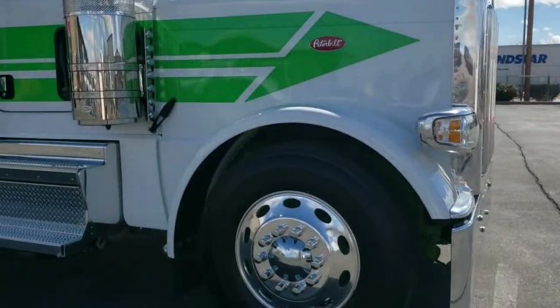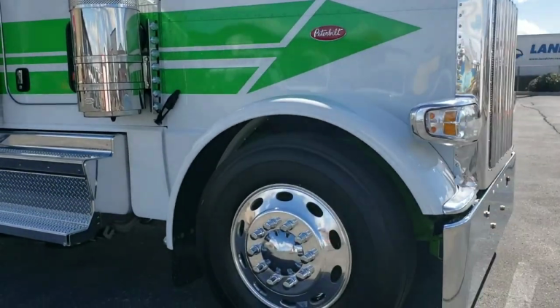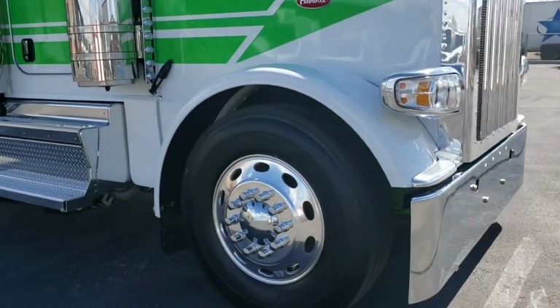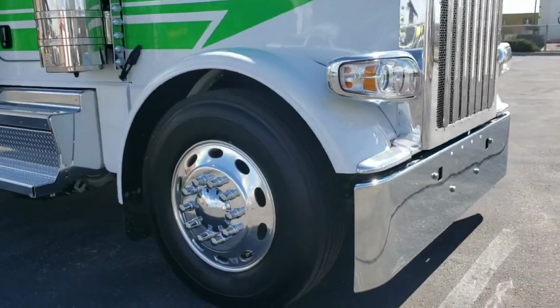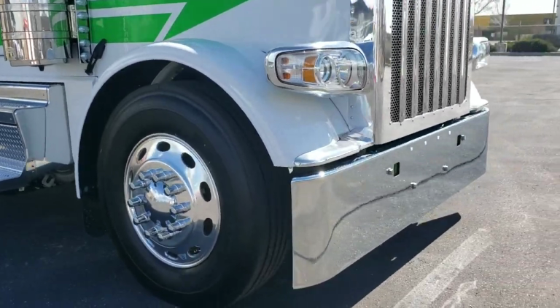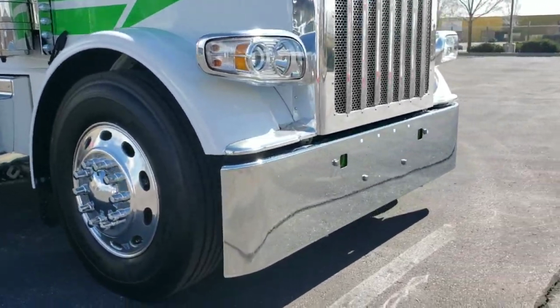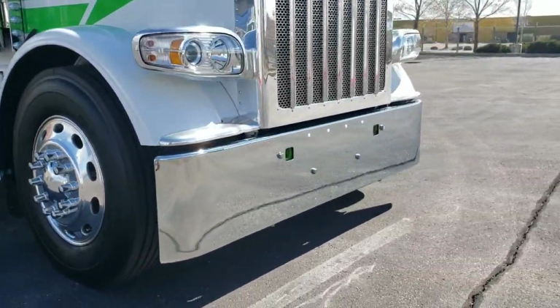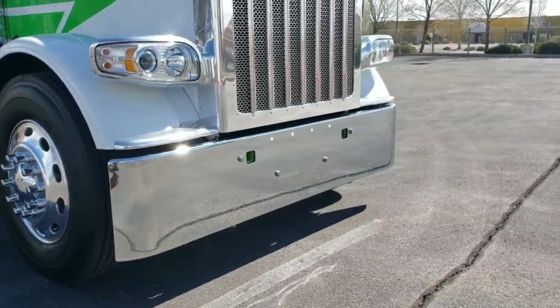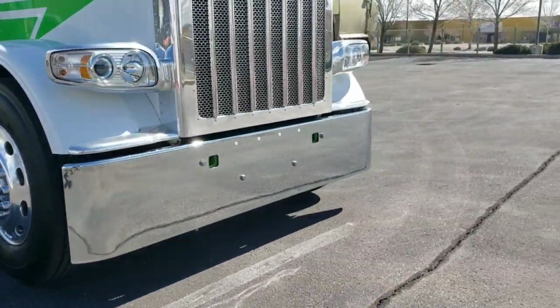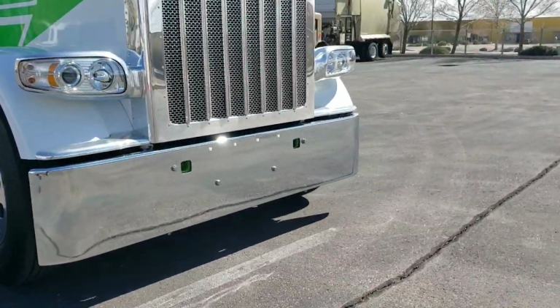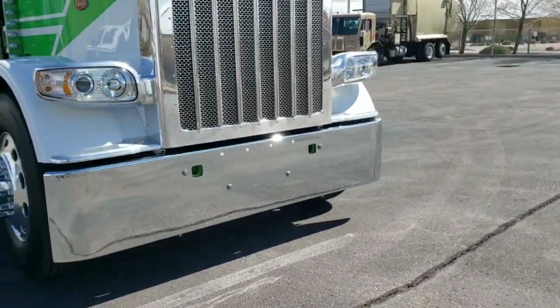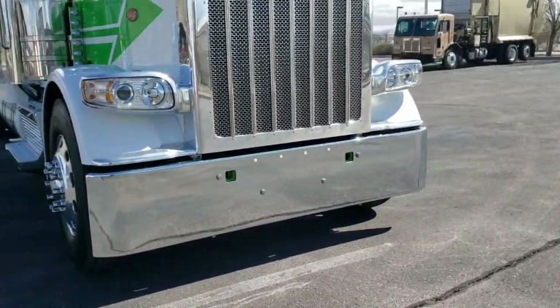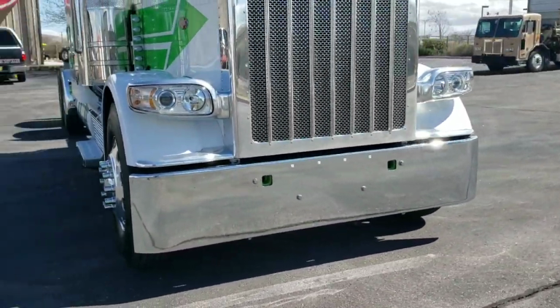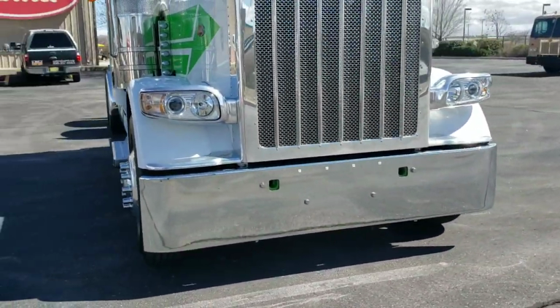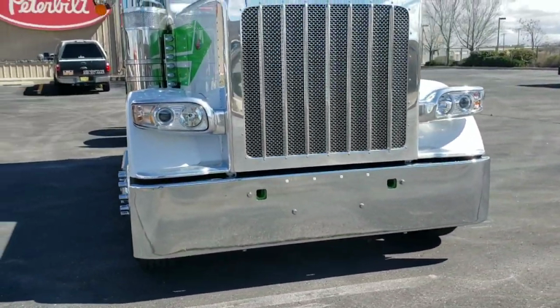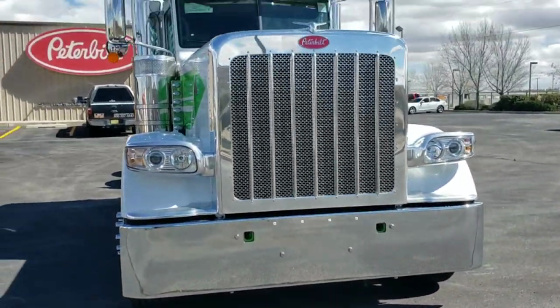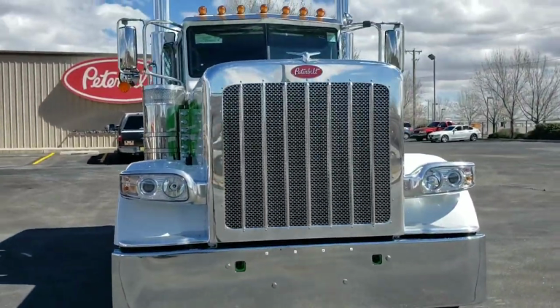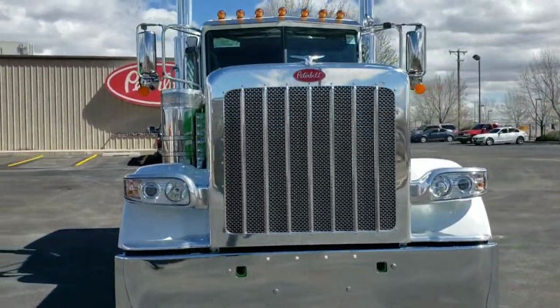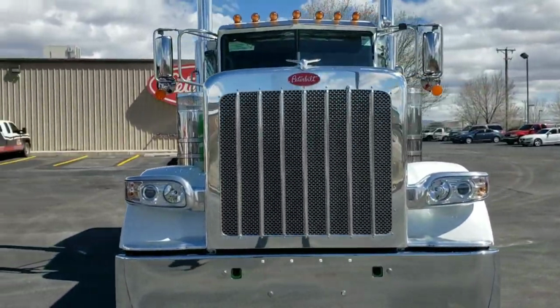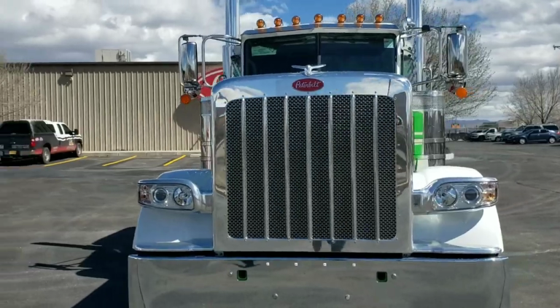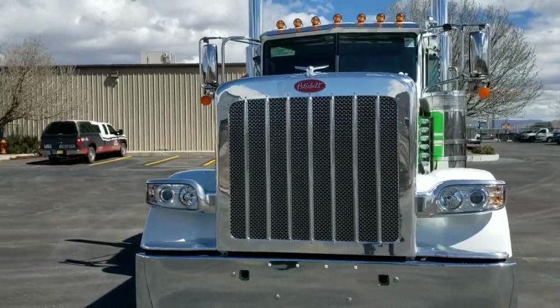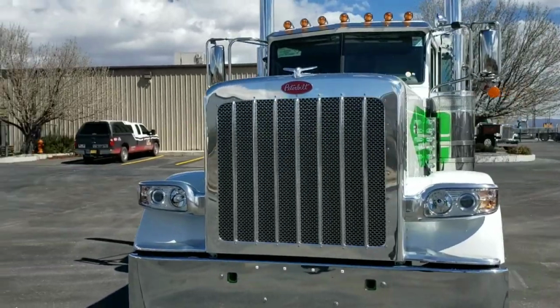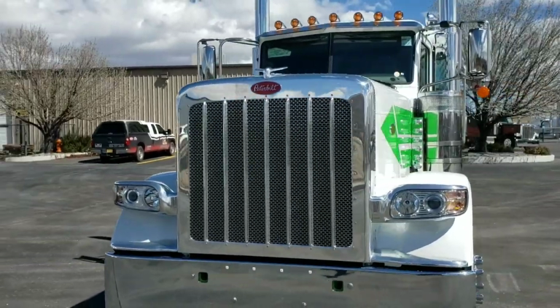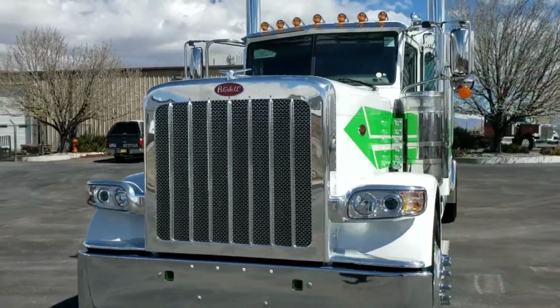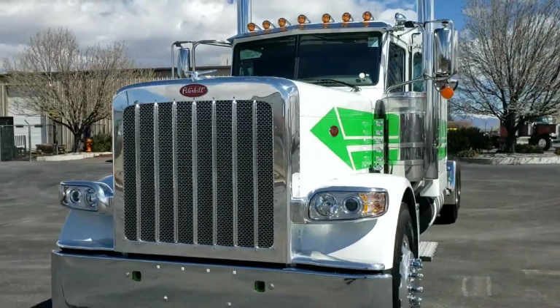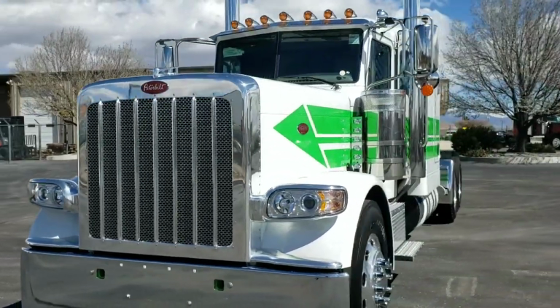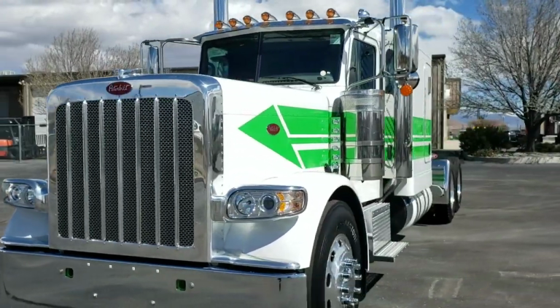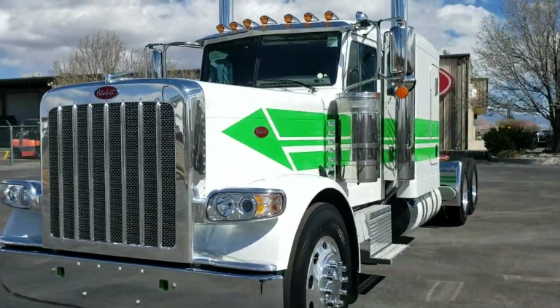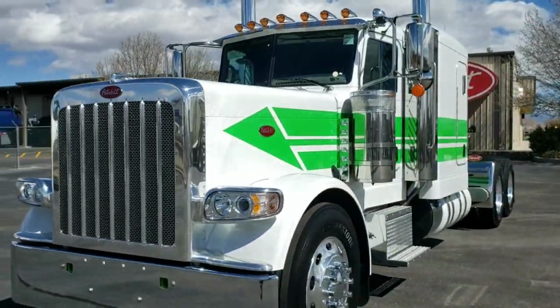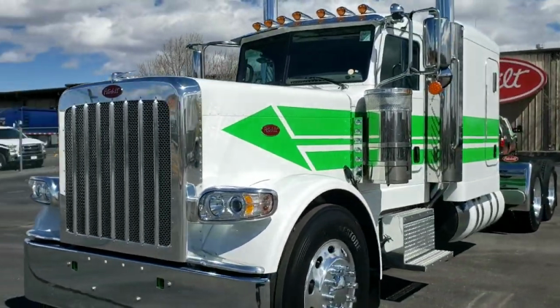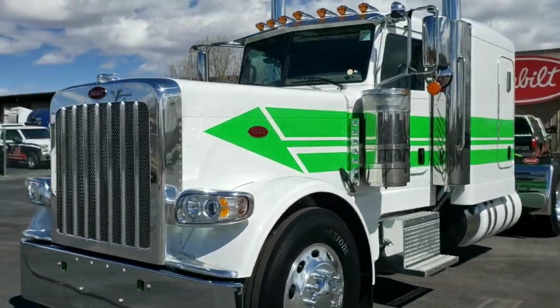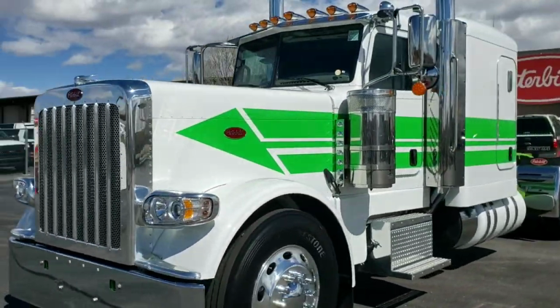We do have those premium stainless steel air cleaners. There's no other way of doing it — you might as well do it when you're building such a high-class truck. Extra bar grills and extra roof clearance lights.